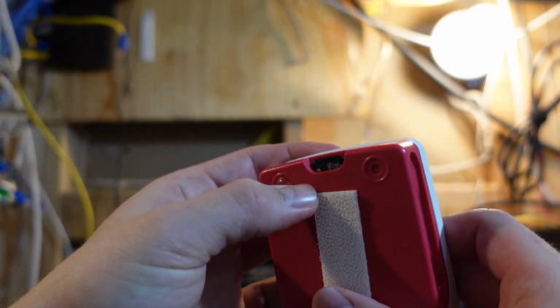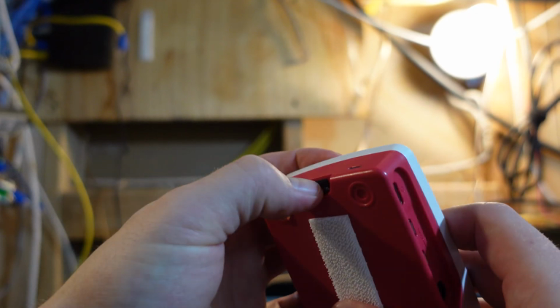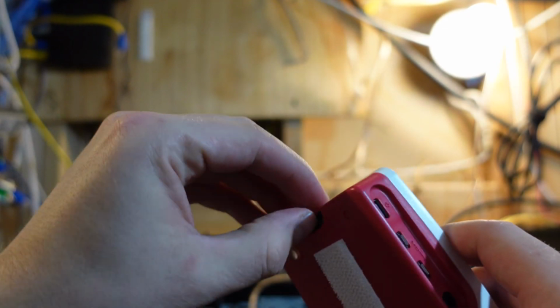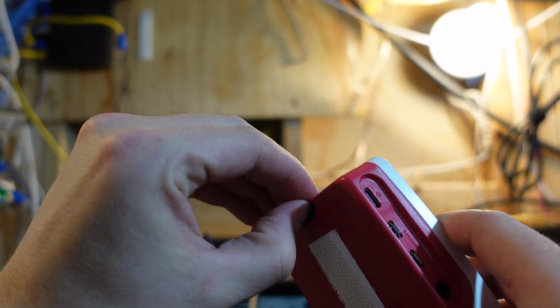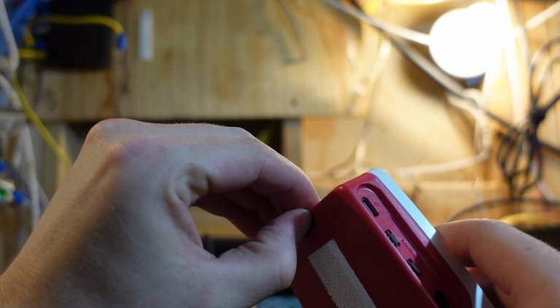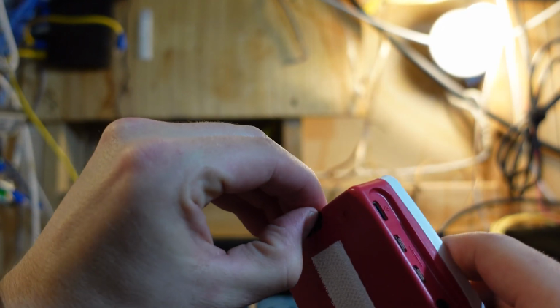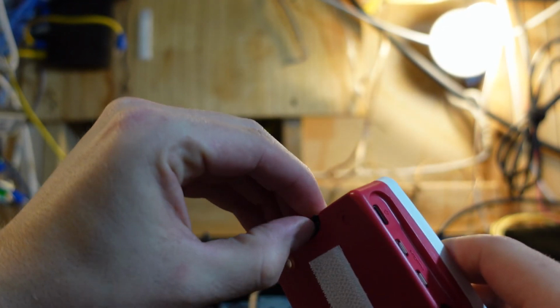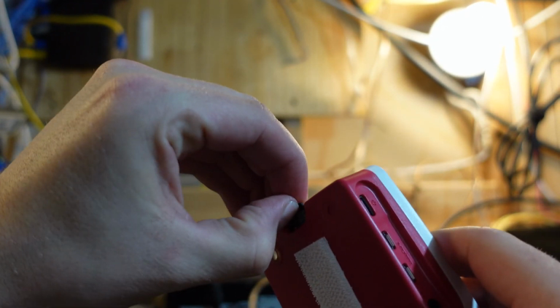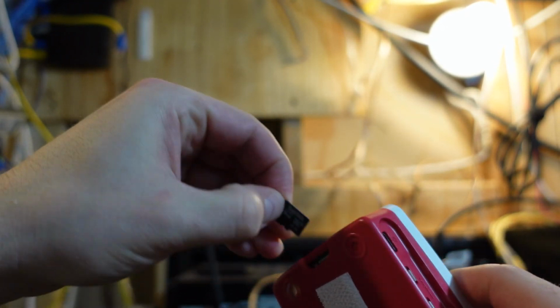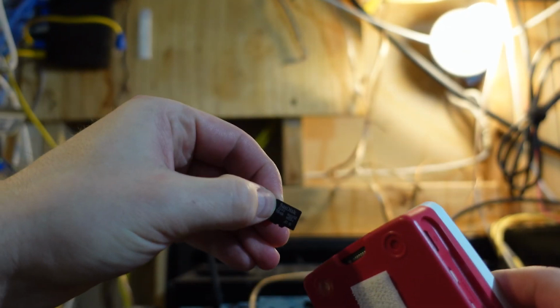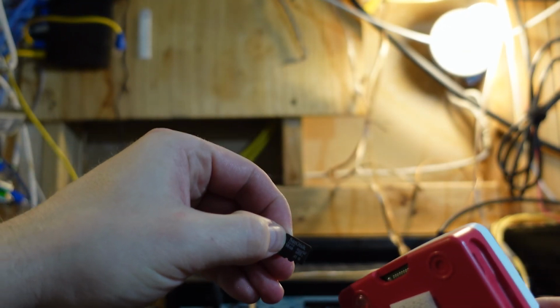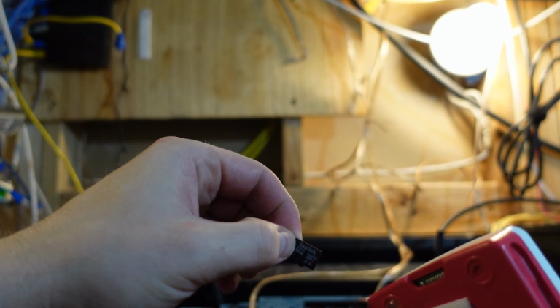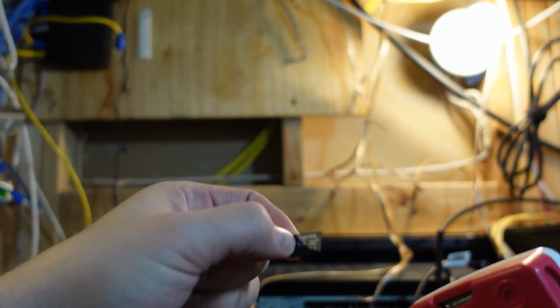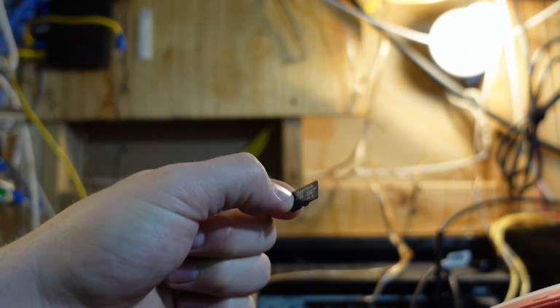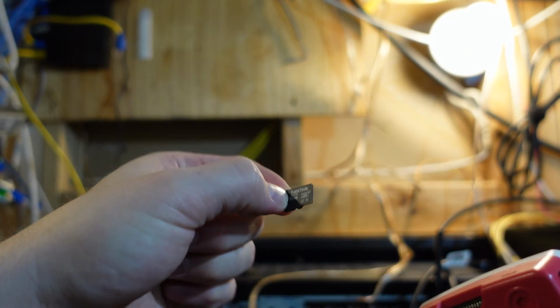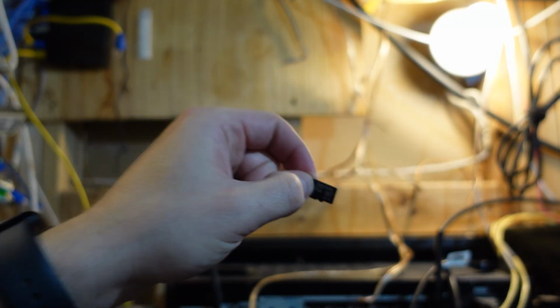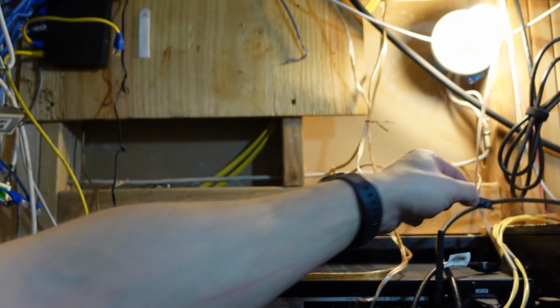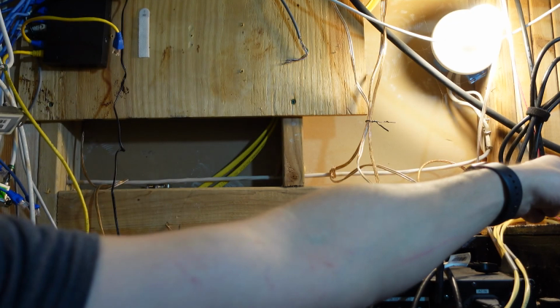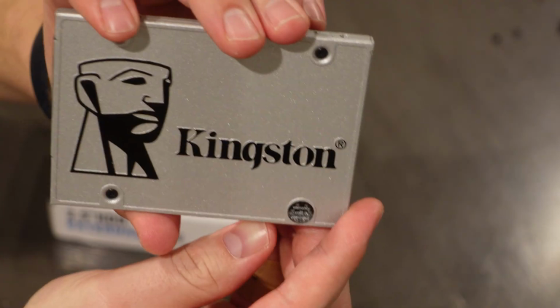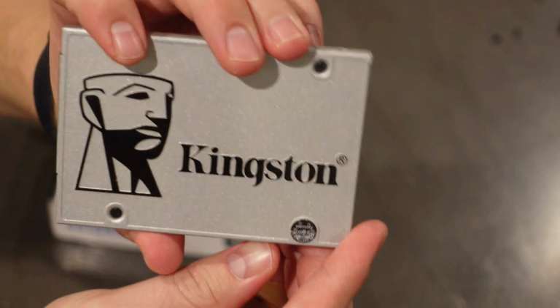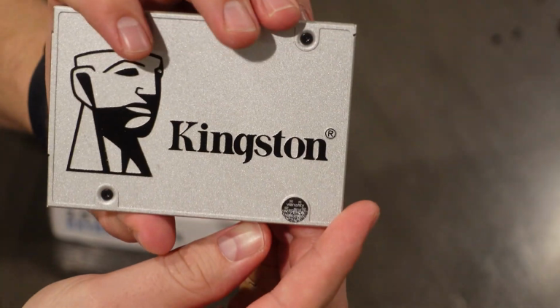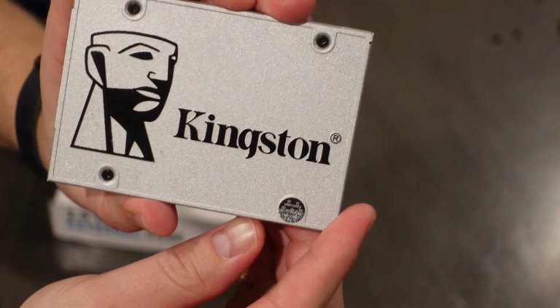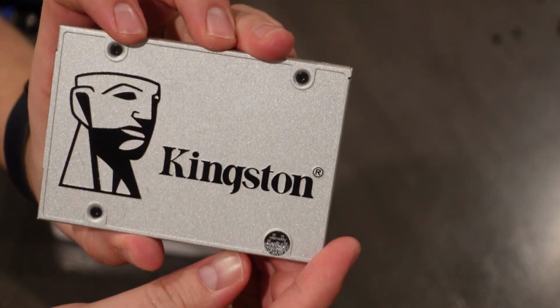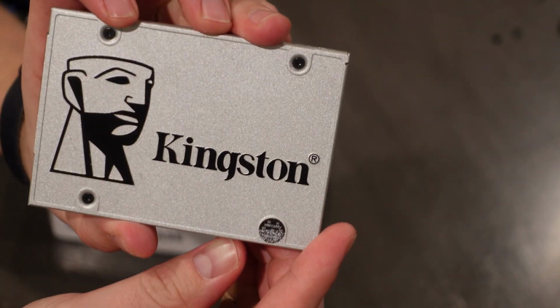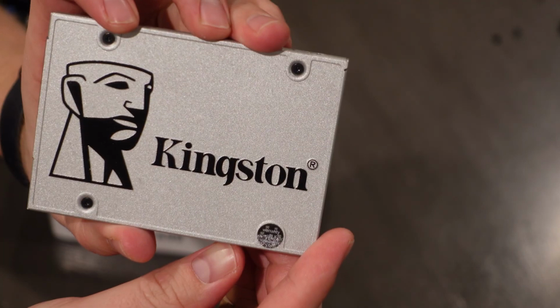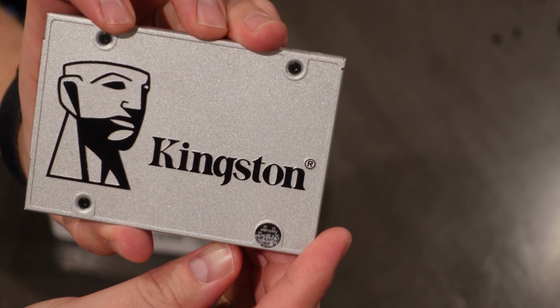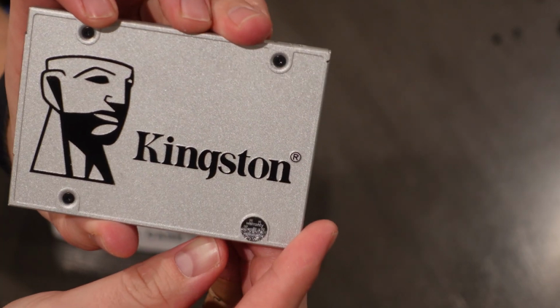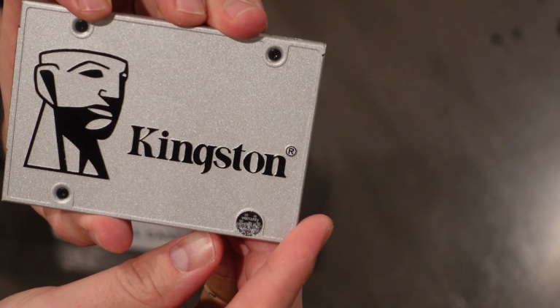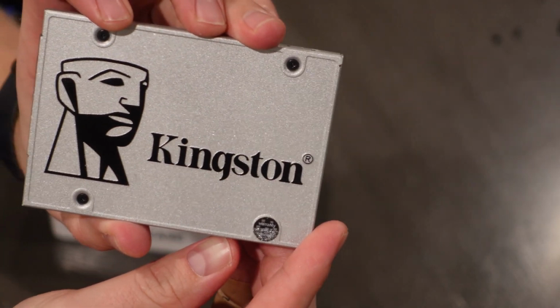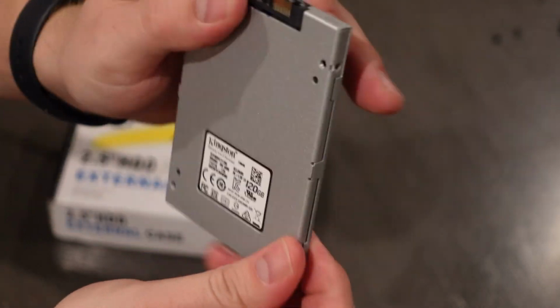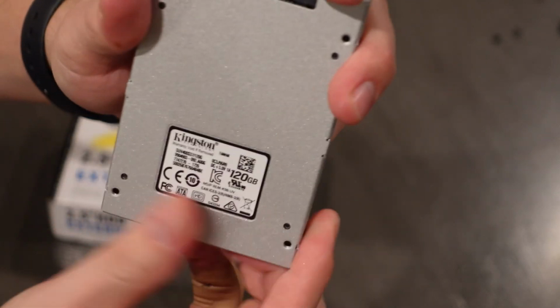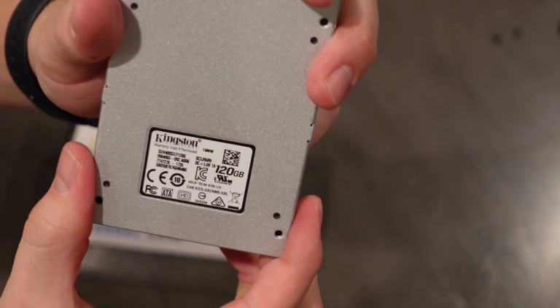Hello all and welcome back to the channel. Today I'm going to show you how to migrate your Raspberry Pi OS — Home Assistant in my case — from the SD card to a bootable SSD, and I'm going to show you how to do it in under 3 minutes. Let's get started.